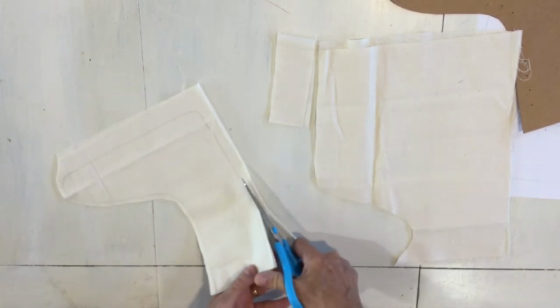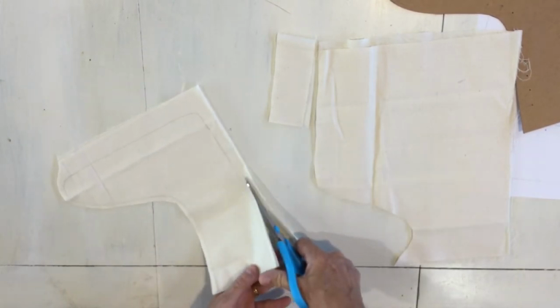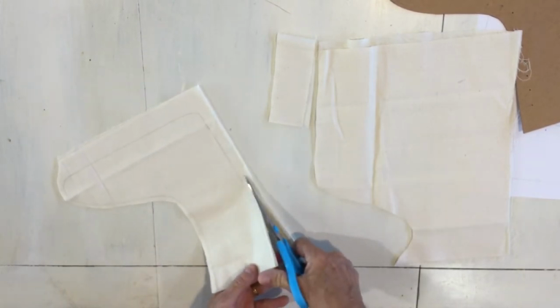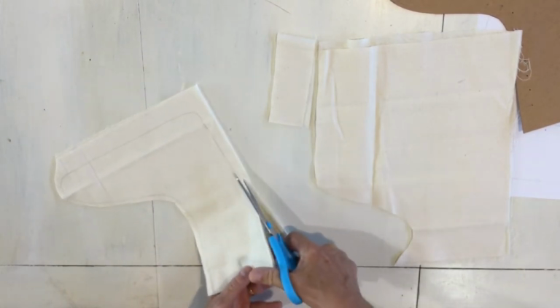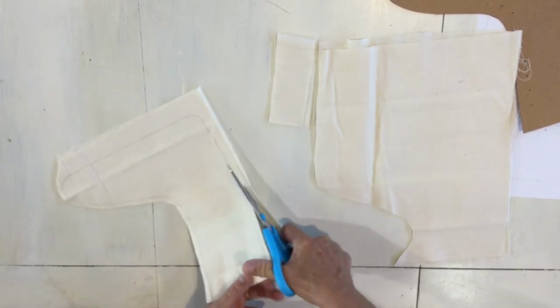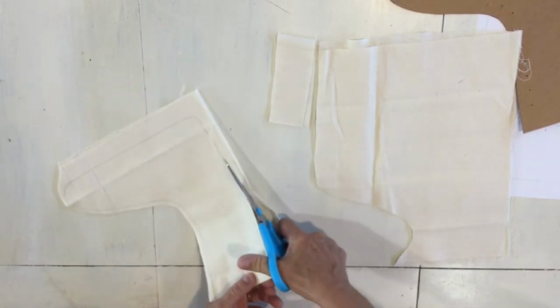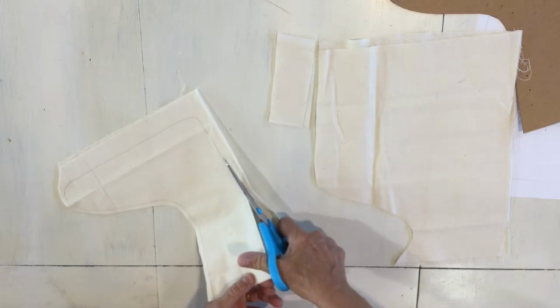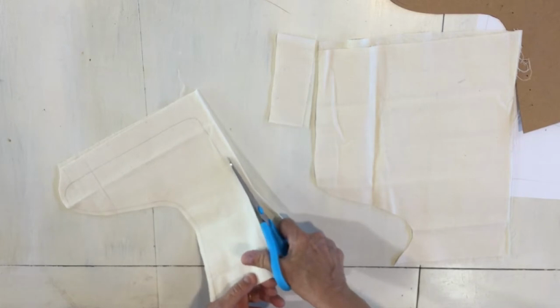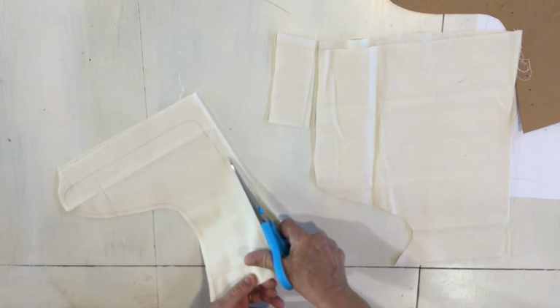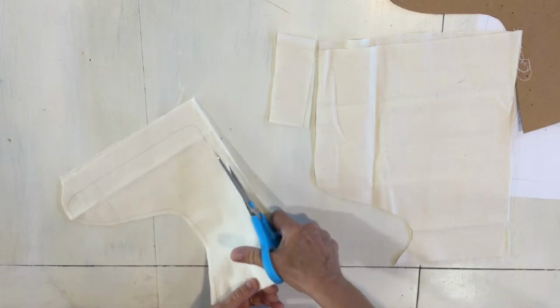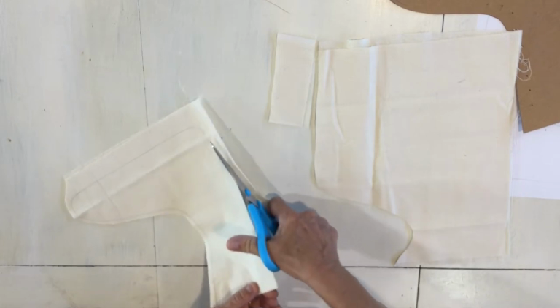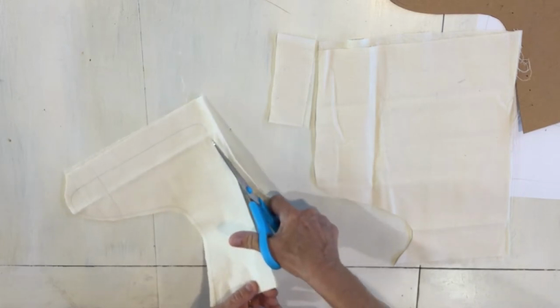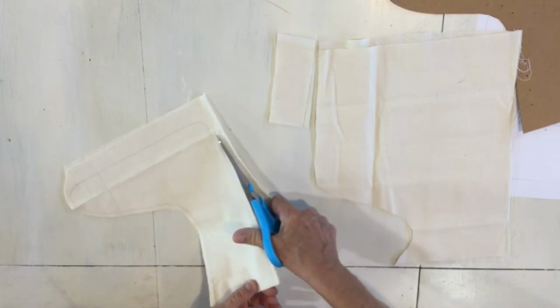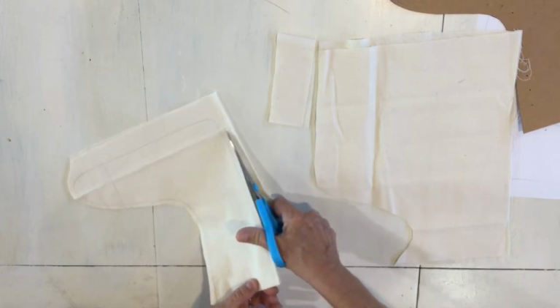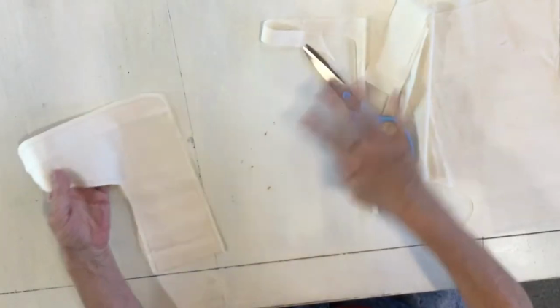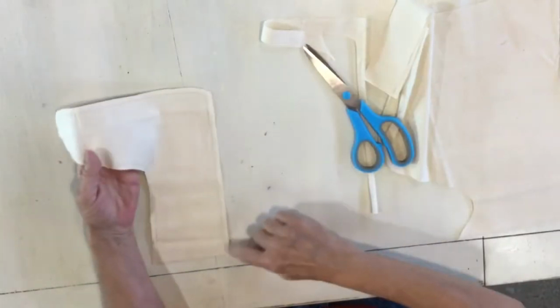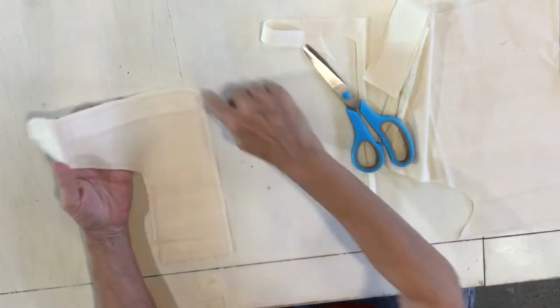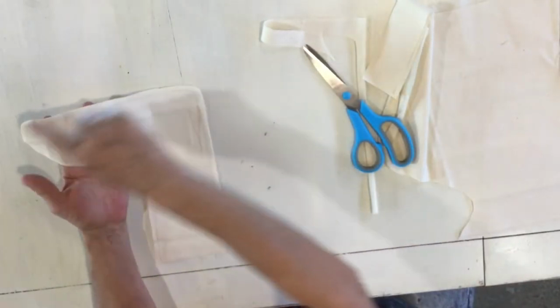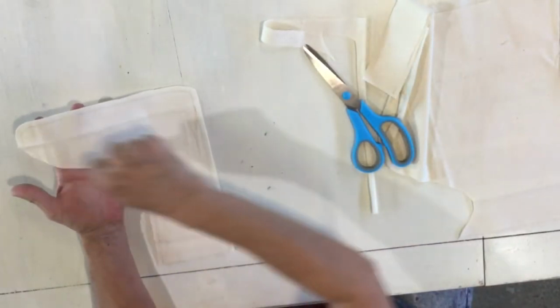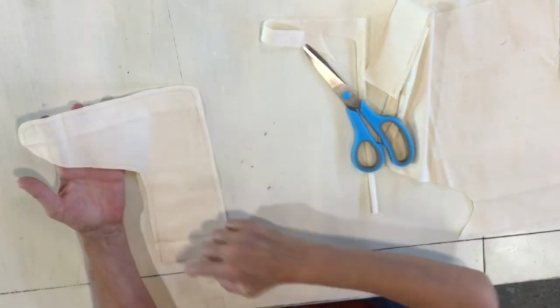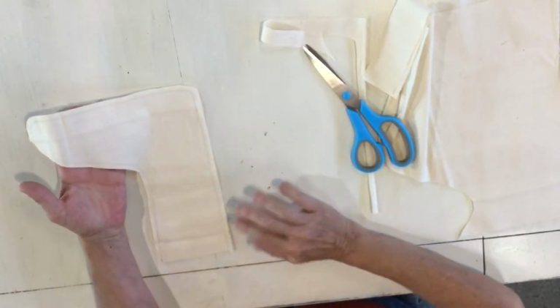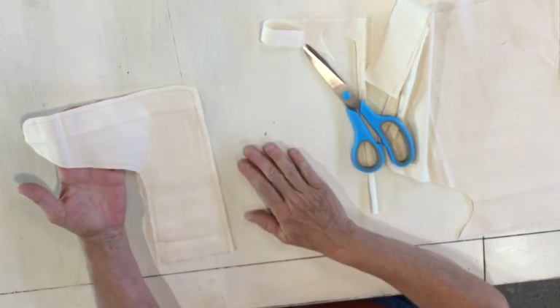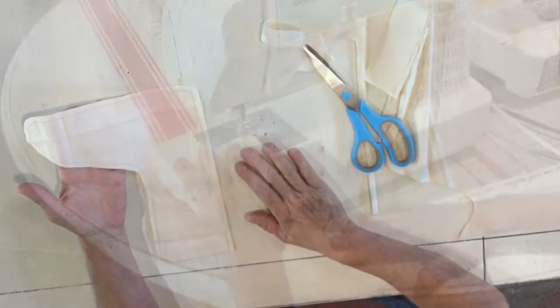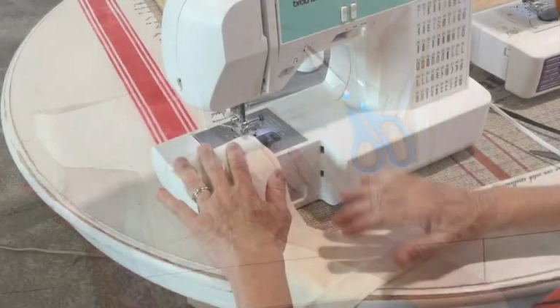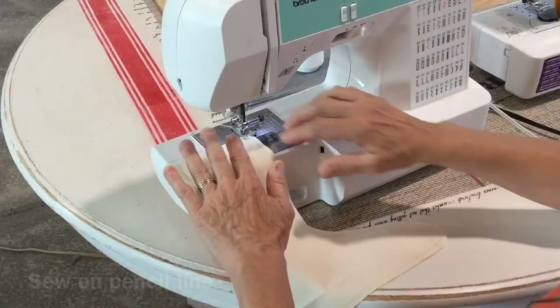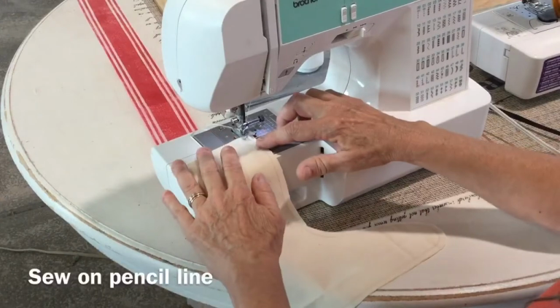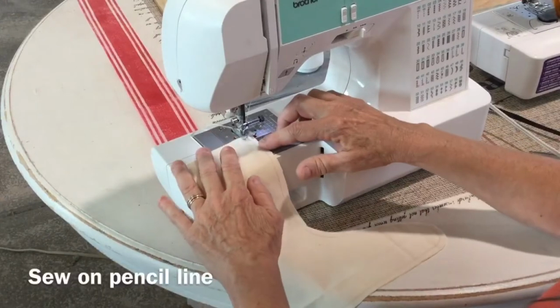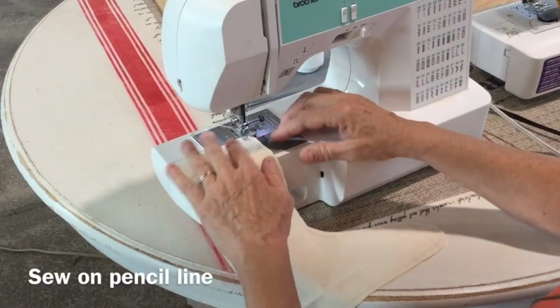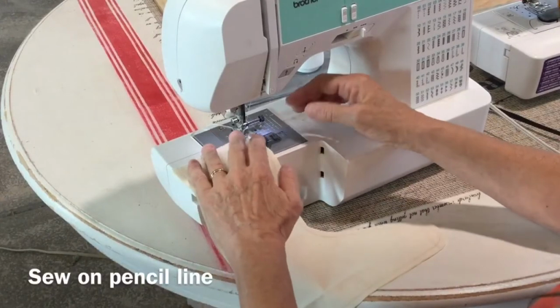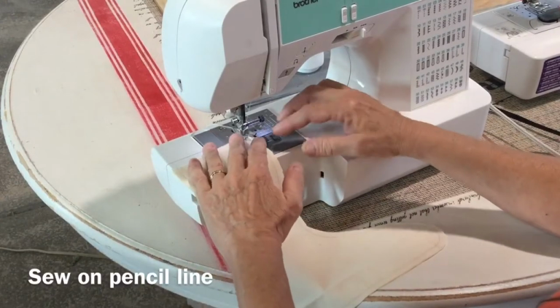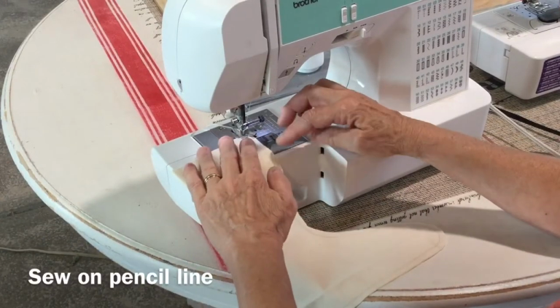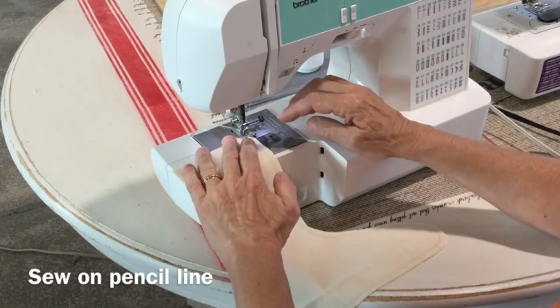So we've got my two layers of fabric here. I'm cutting them out and then we're going to sew them together. Let's sew on this drawn line — I'm just gonna use a straight stitch and sew around this.